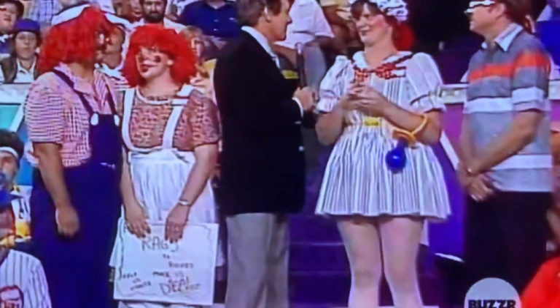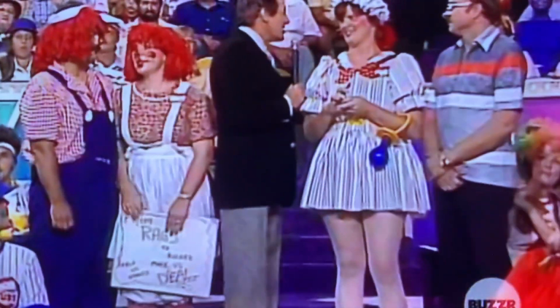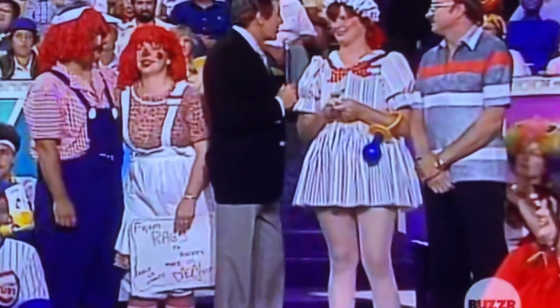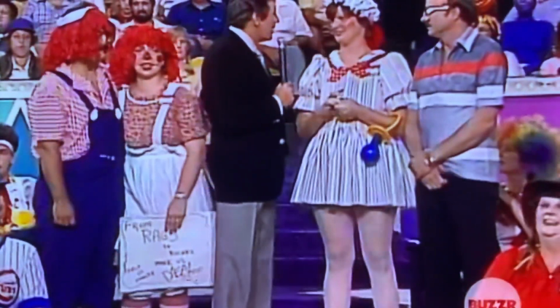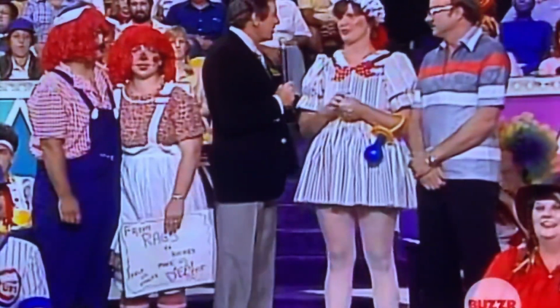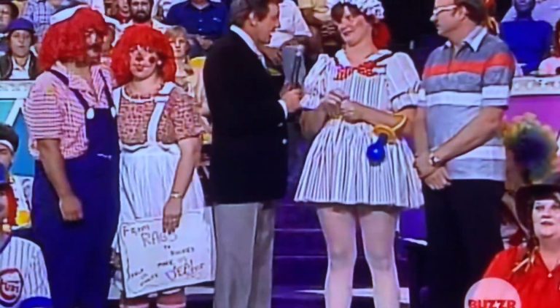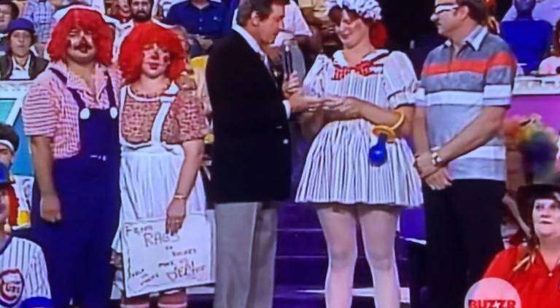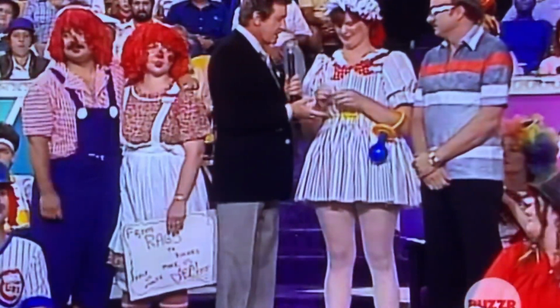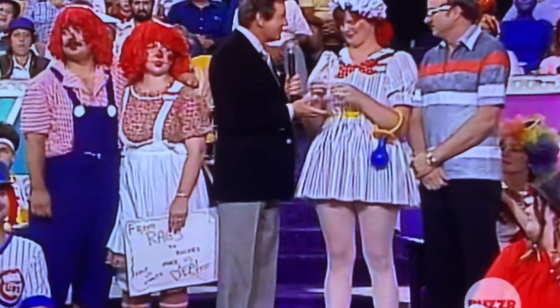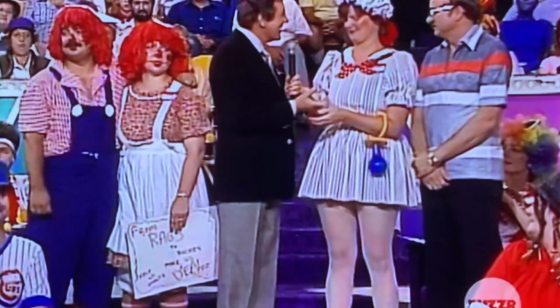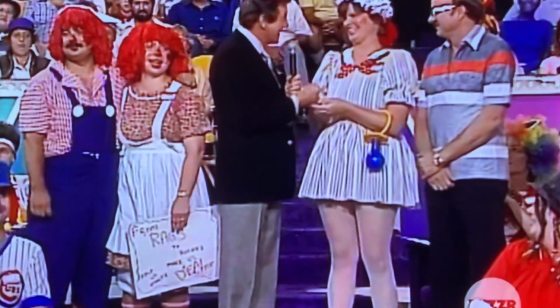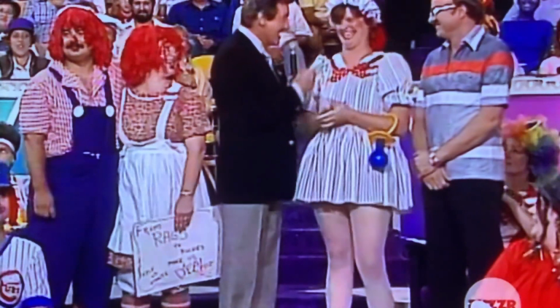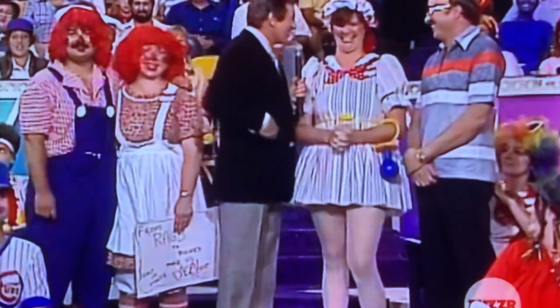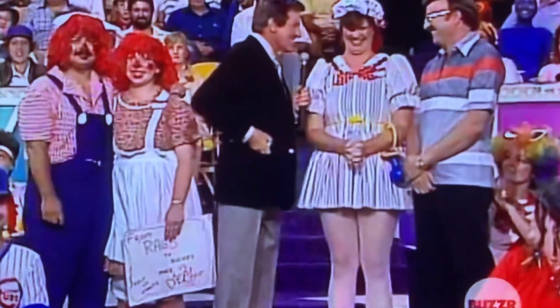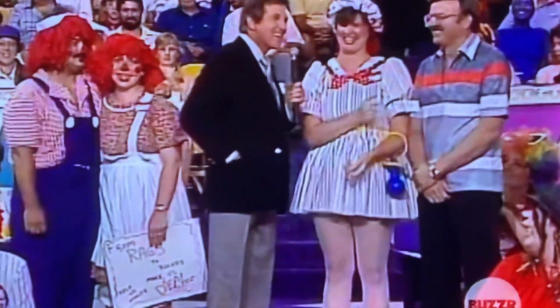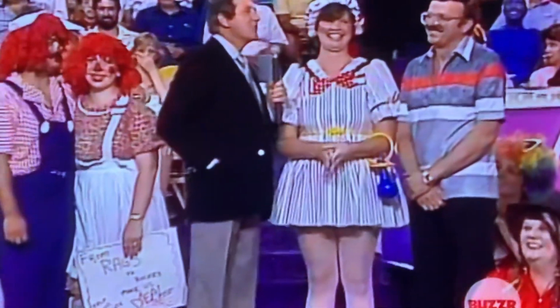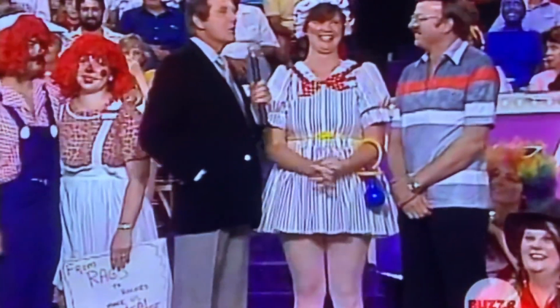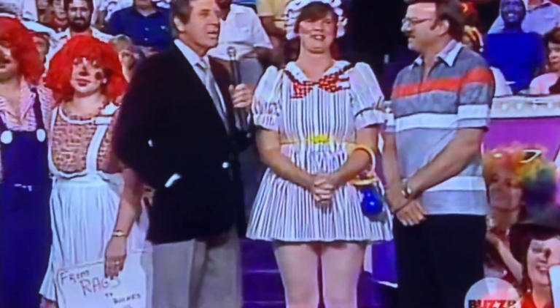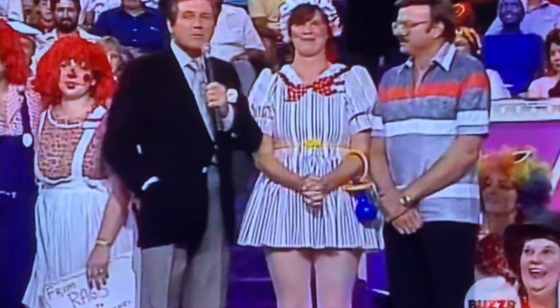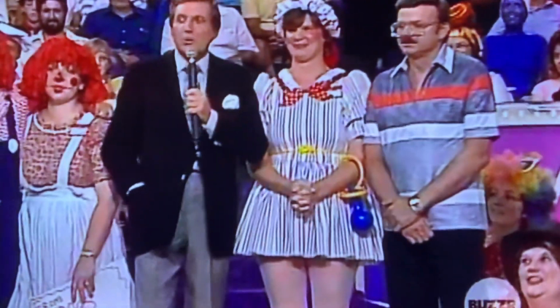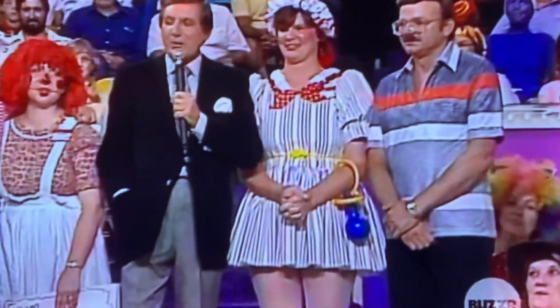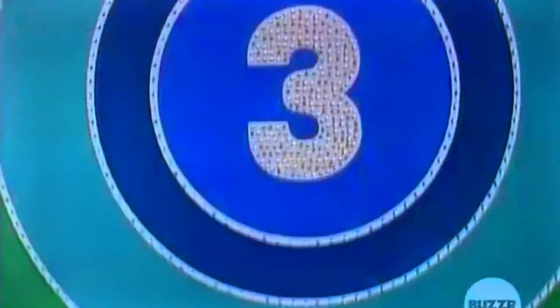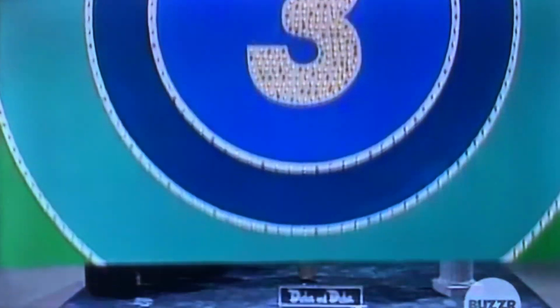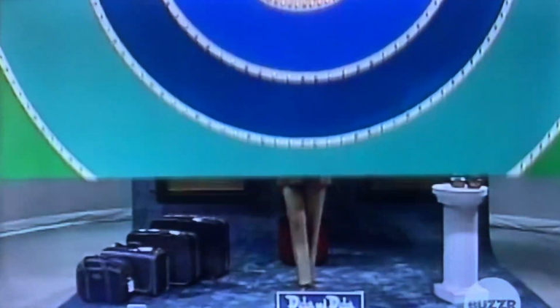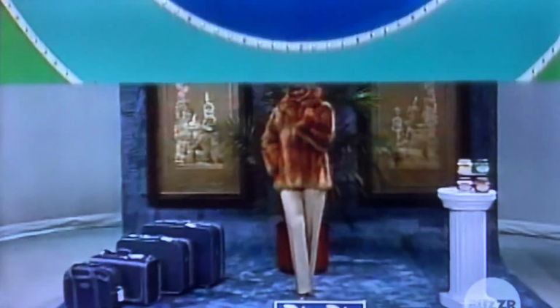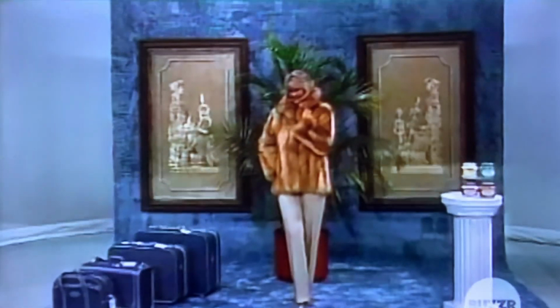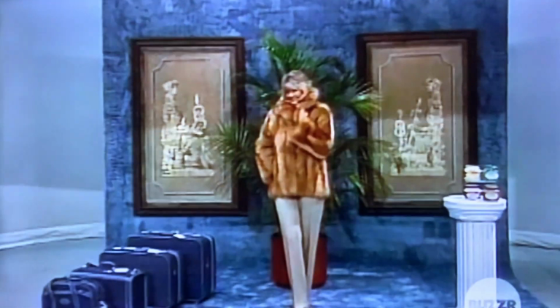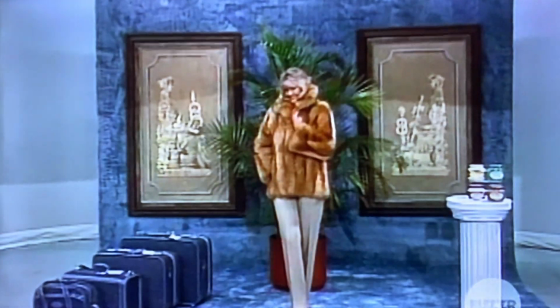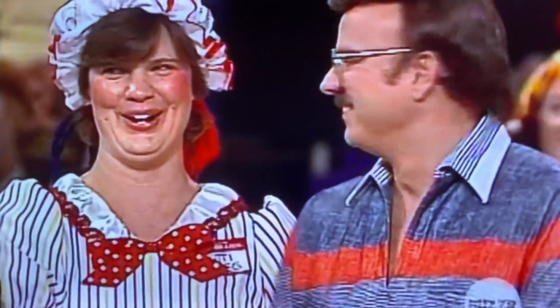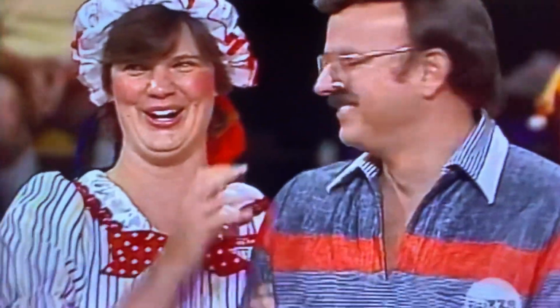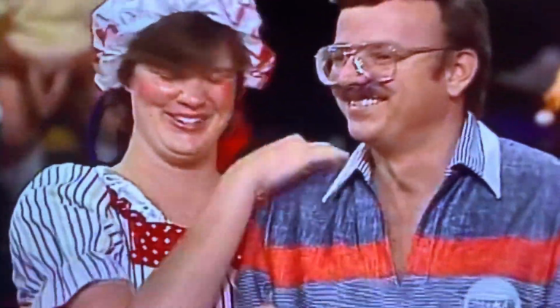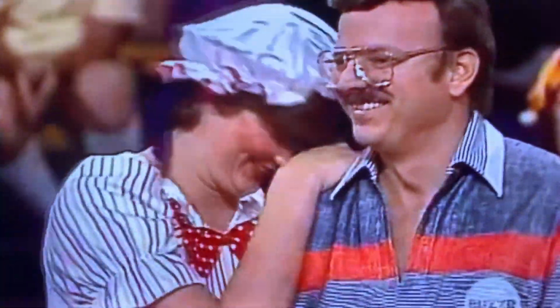Patty took door number three, and I'll take back the money. I don't forget these things. And what's behind door number three for Patty? Their winner — everybody has it. So the luggage — isn't that nice?